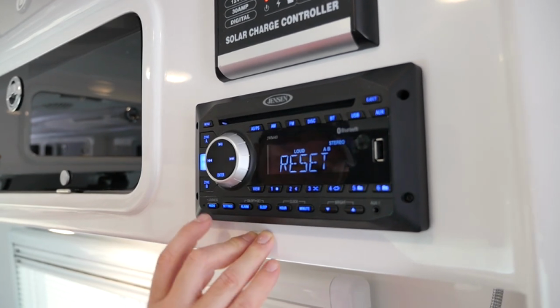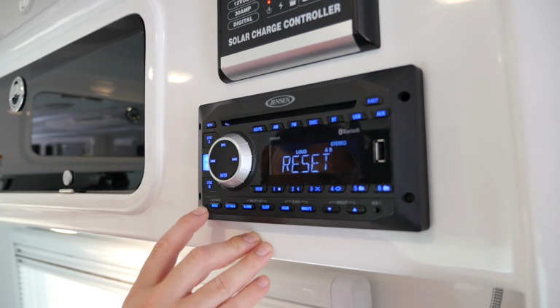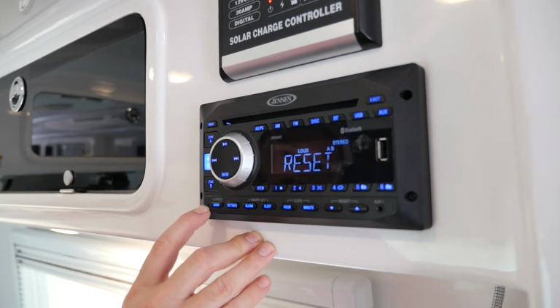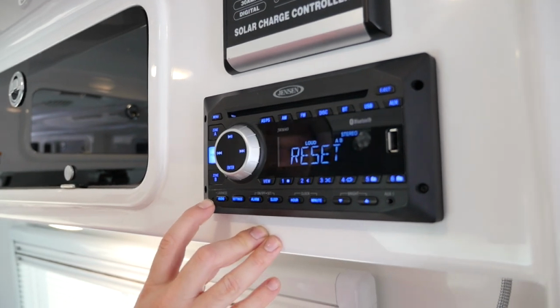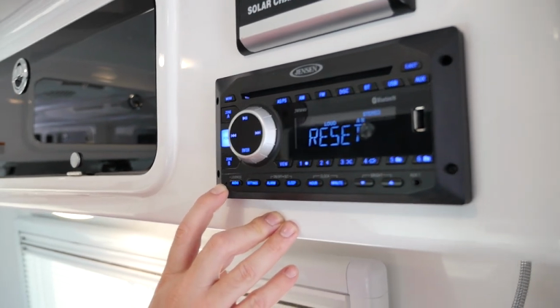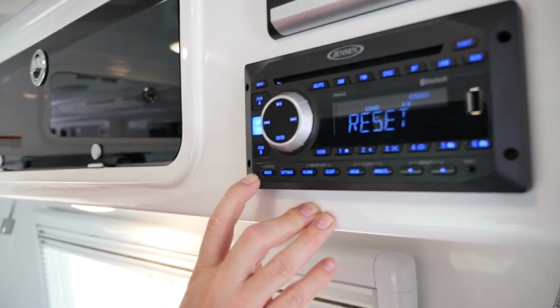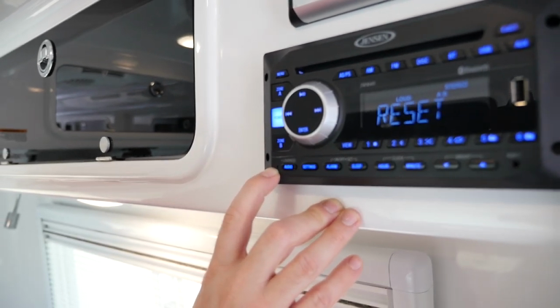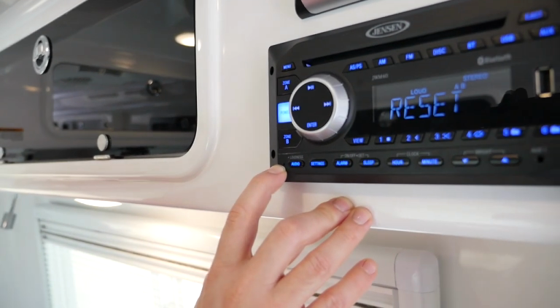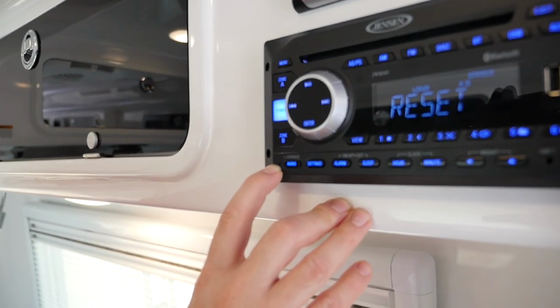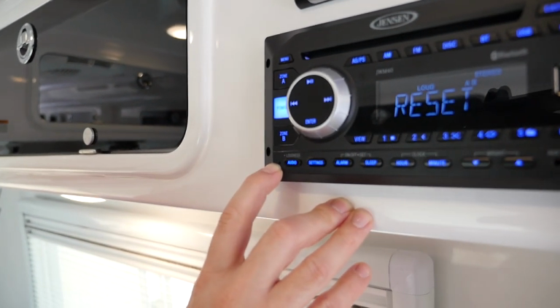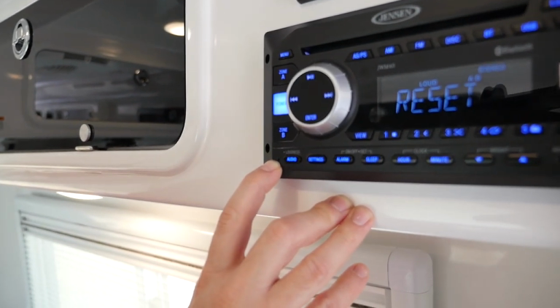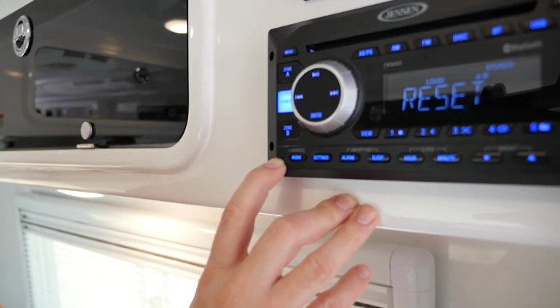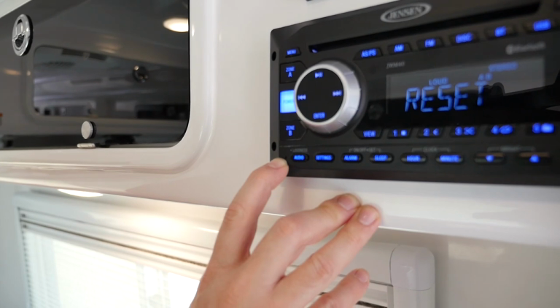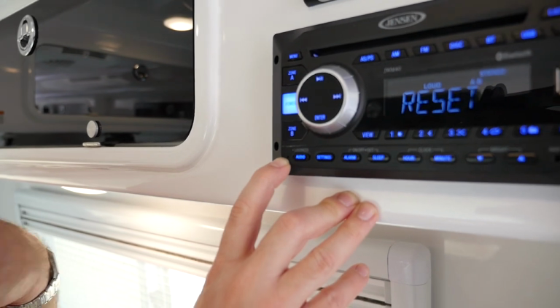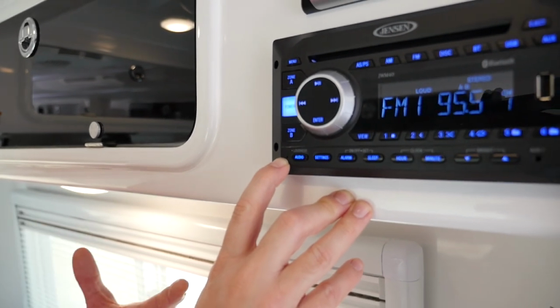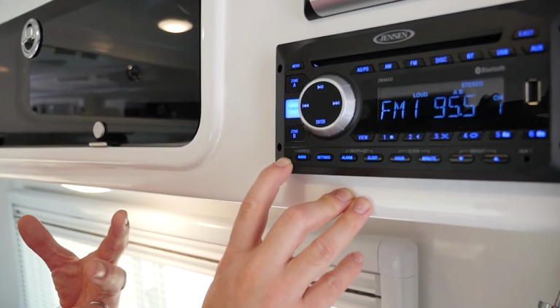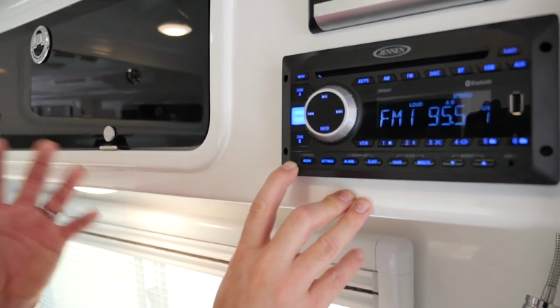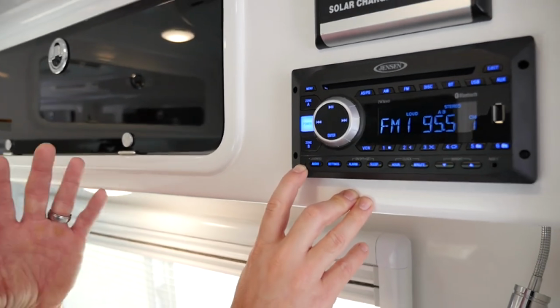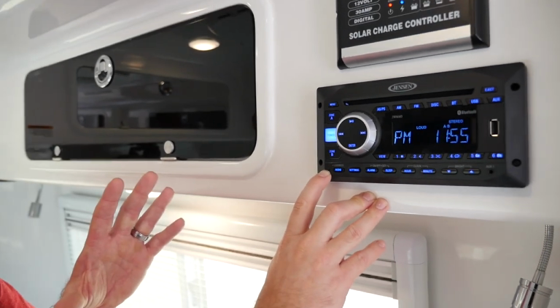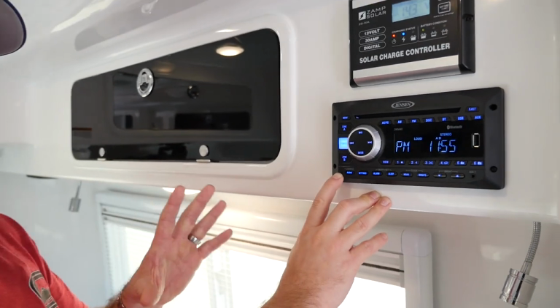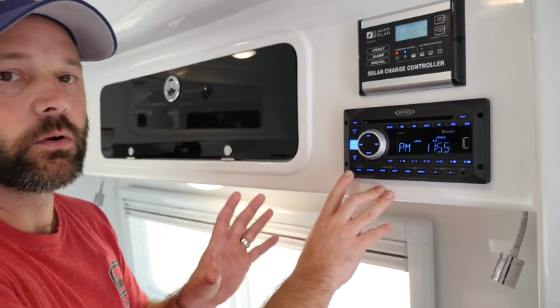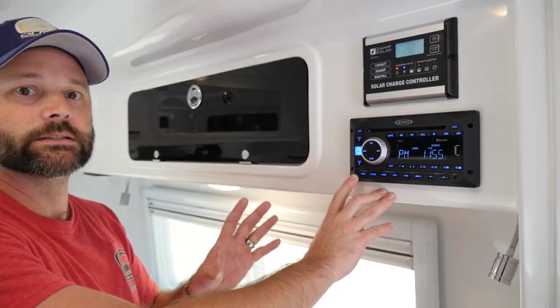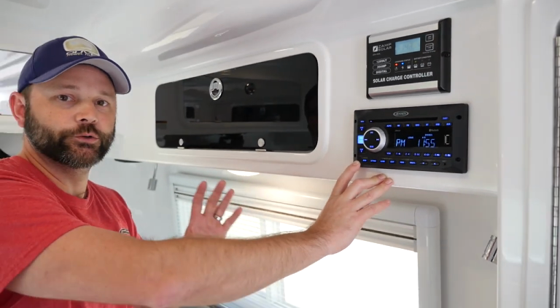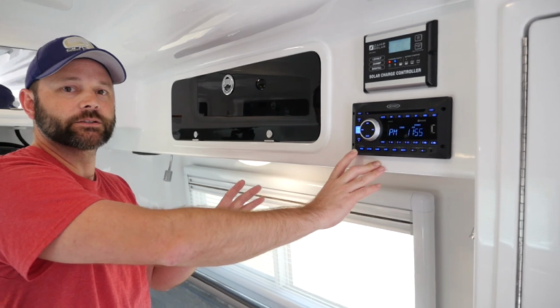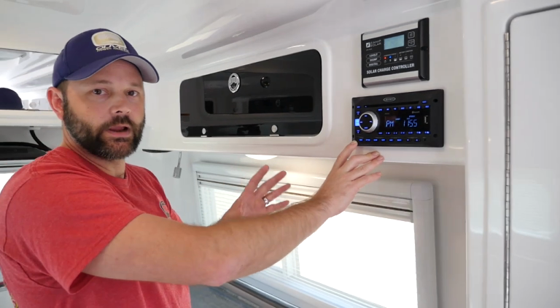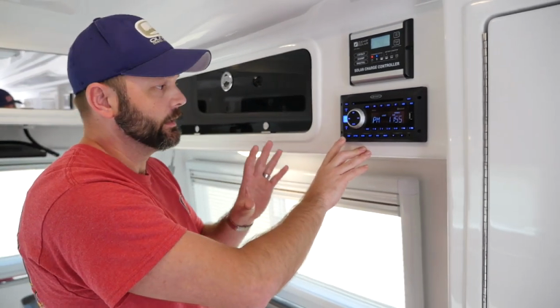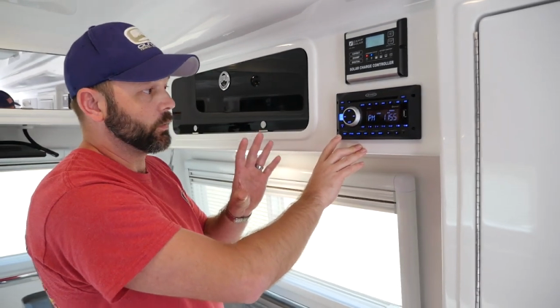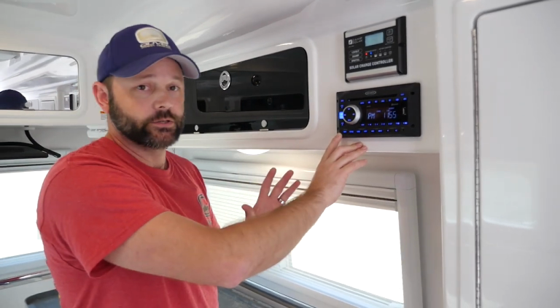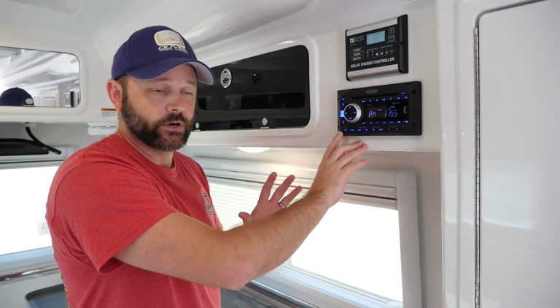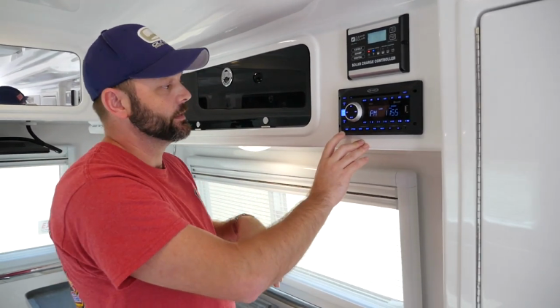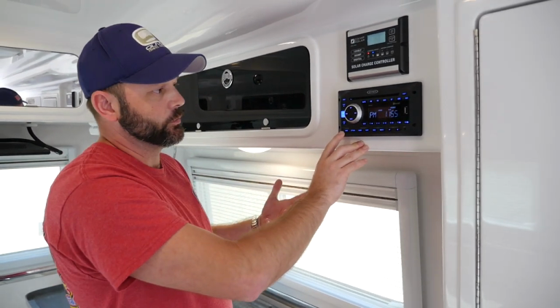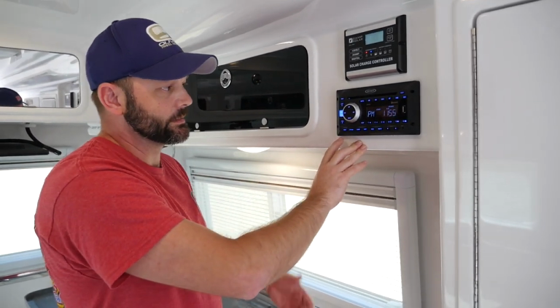You also have a small reset button here that you can use a little pin to do a factory reset on. If you've ever gone in and set the radio up and you can't figure out what setting you changed to create whatever issue you're having, you can do a reset.